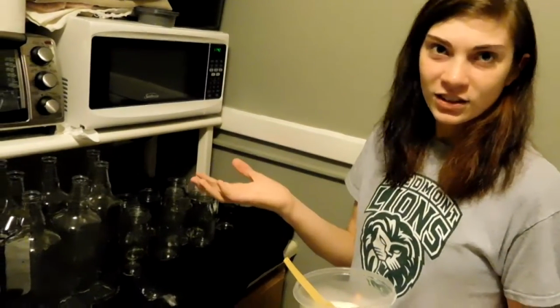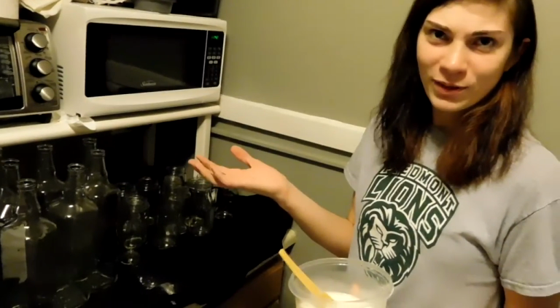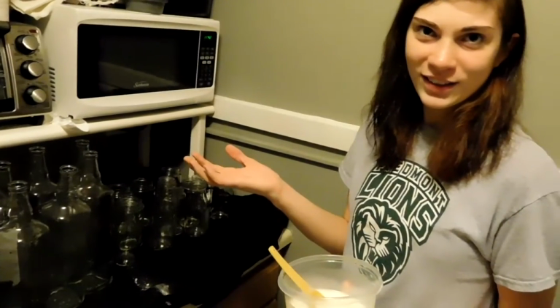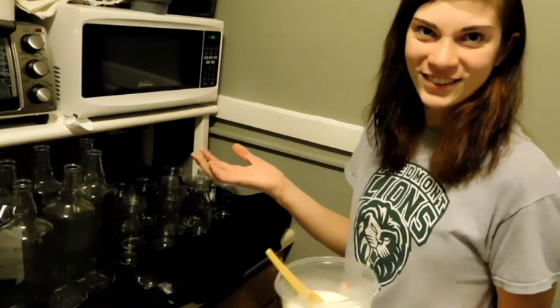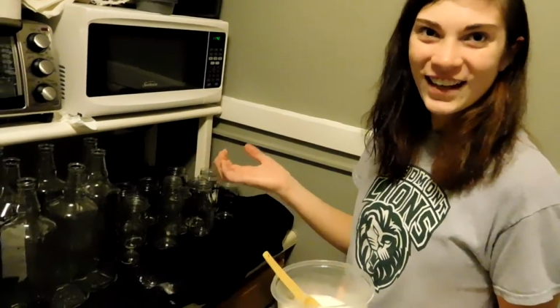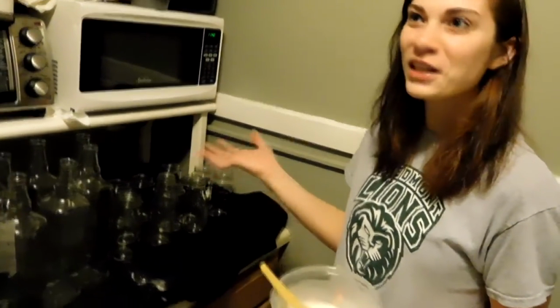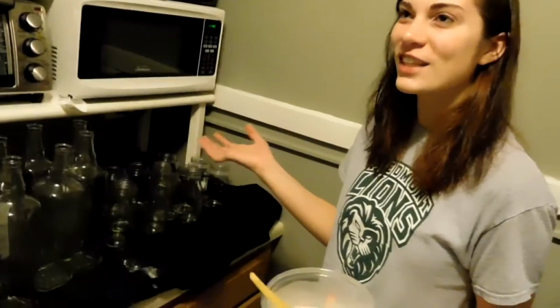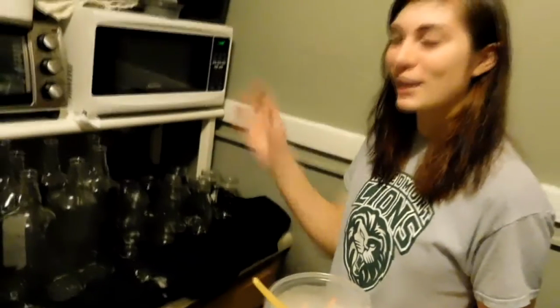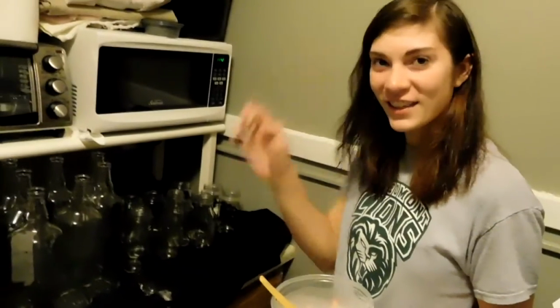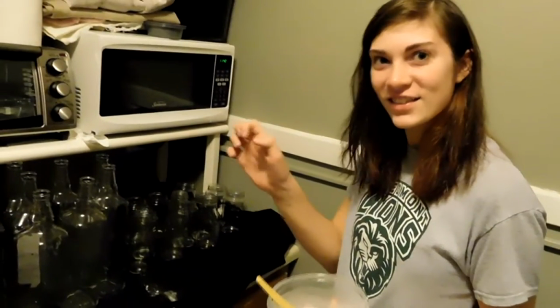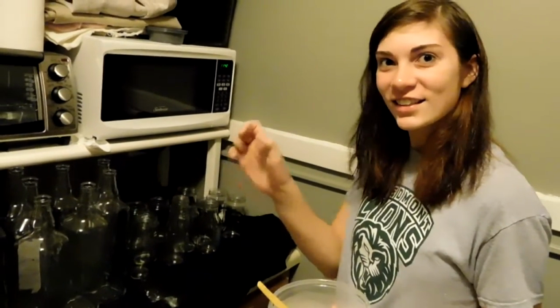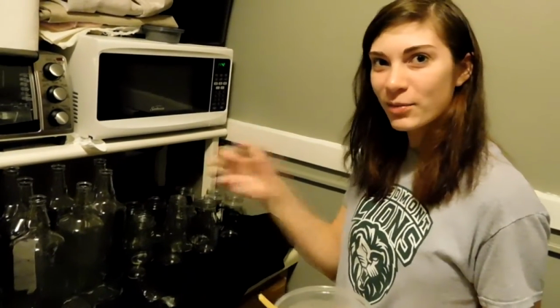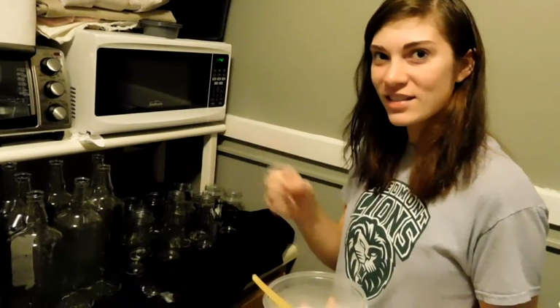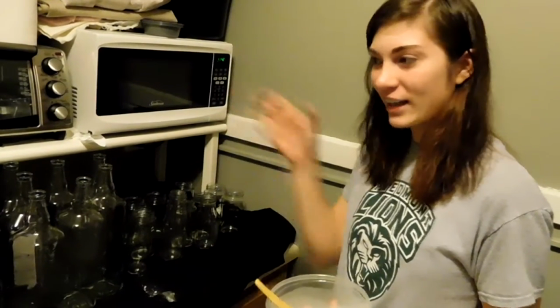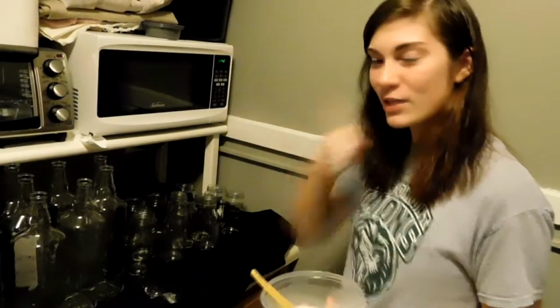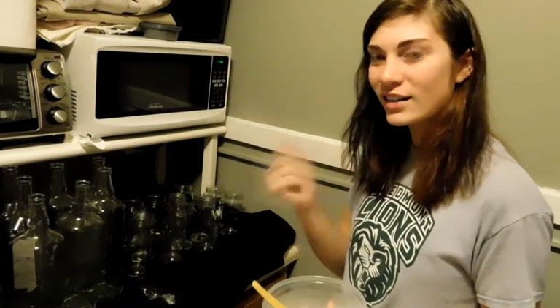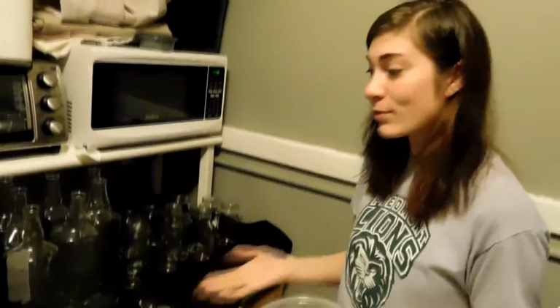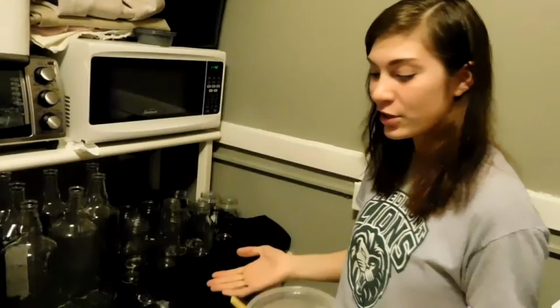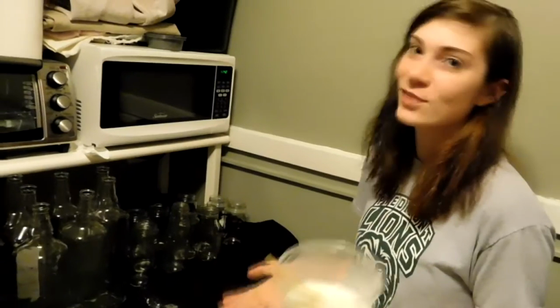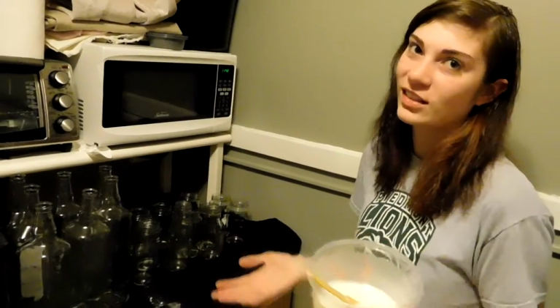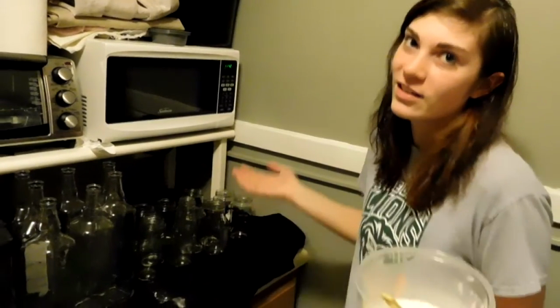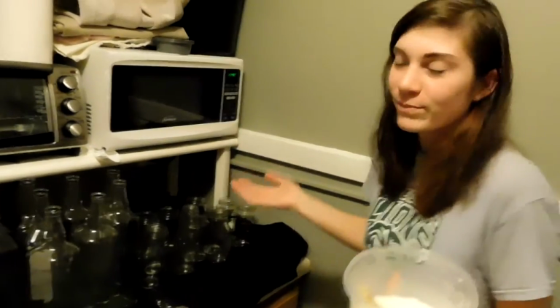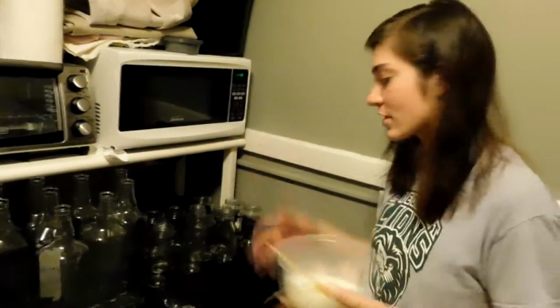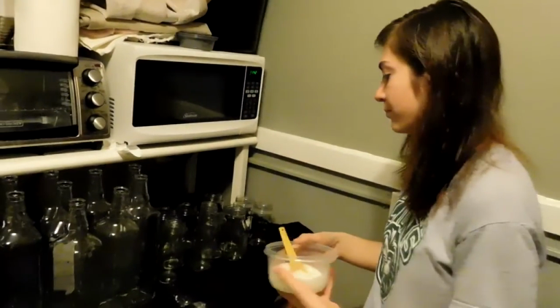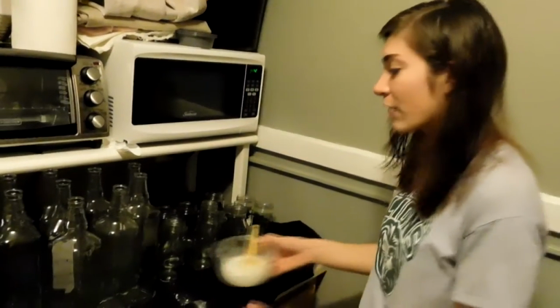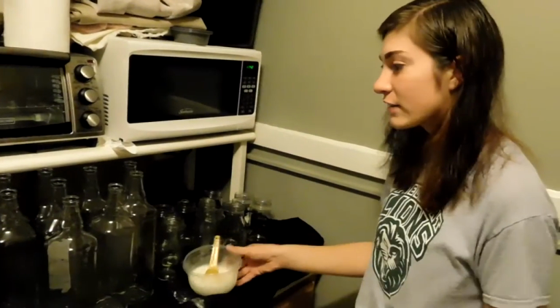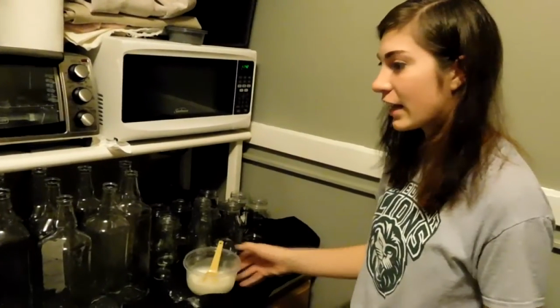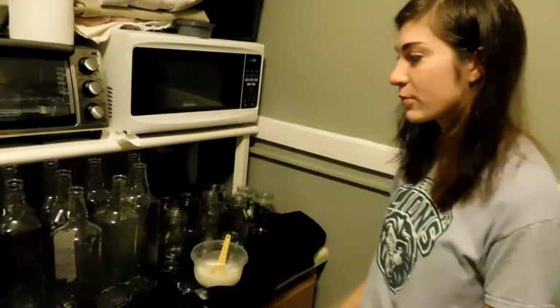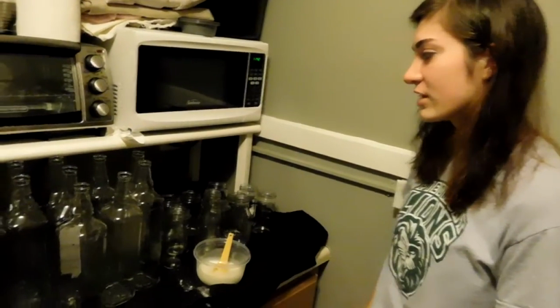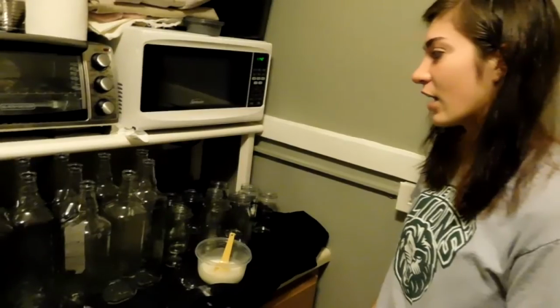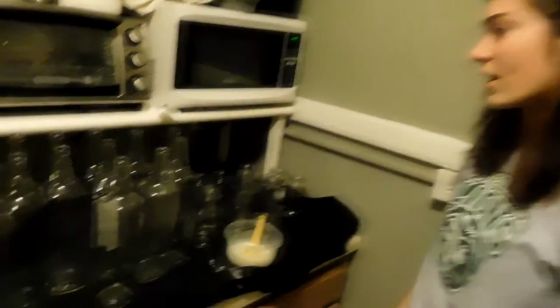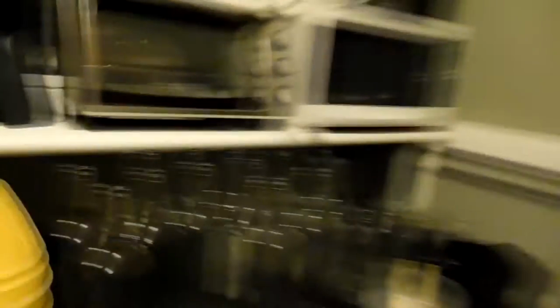I have a tendency to pick things, like labels and stuff — I like them to be gone. So I'll spend hours doing it, and this makes it a lot easier. I've already hand-picked most of this stuff off, if not all of them.